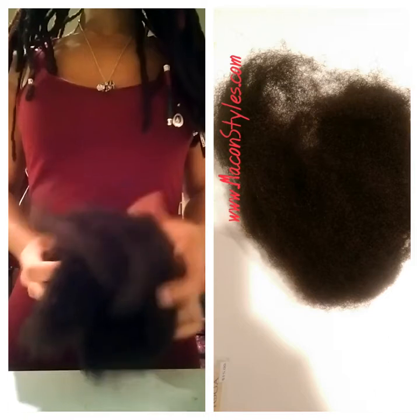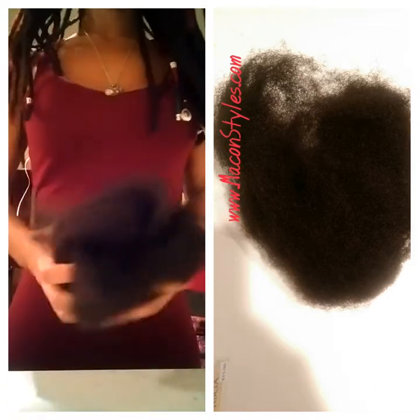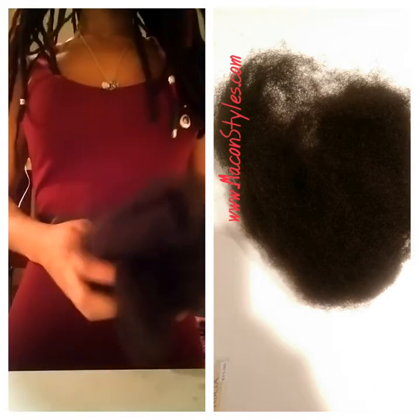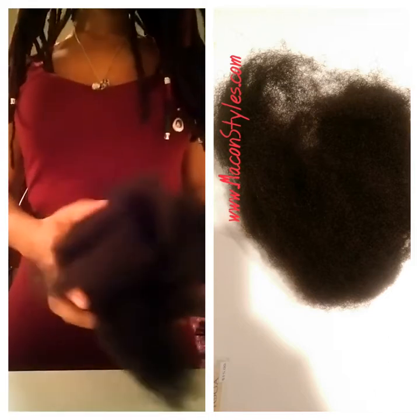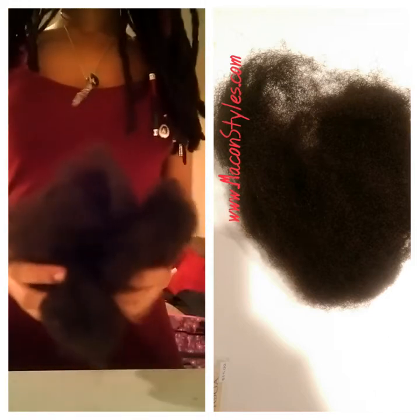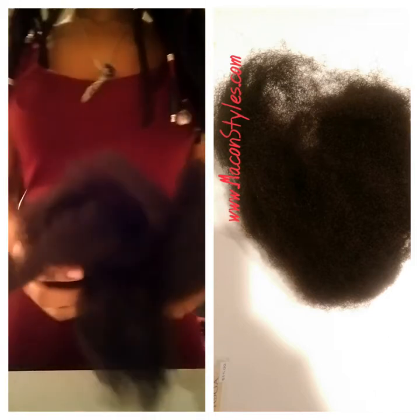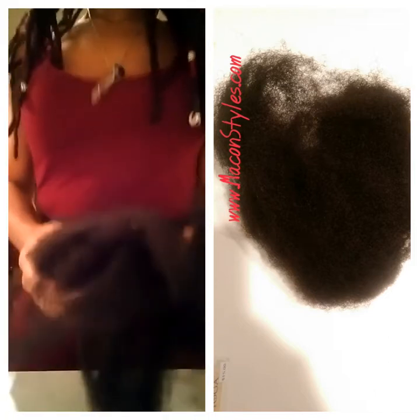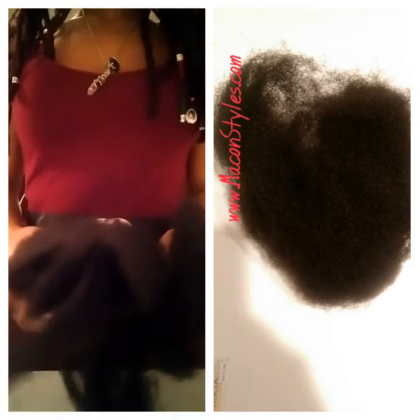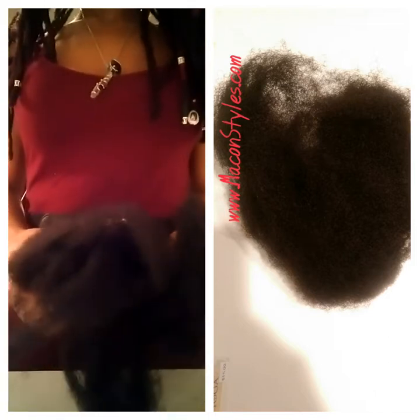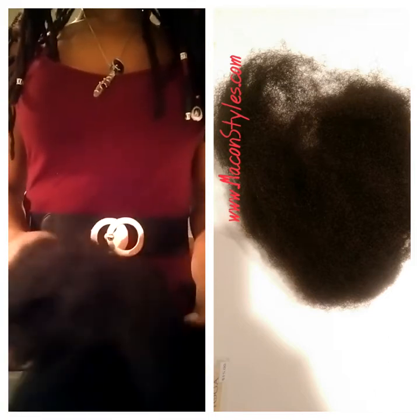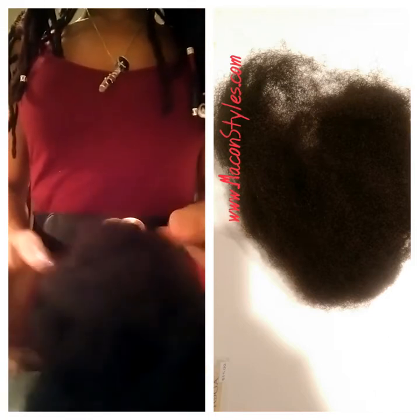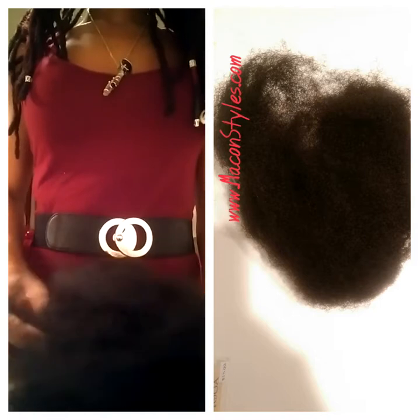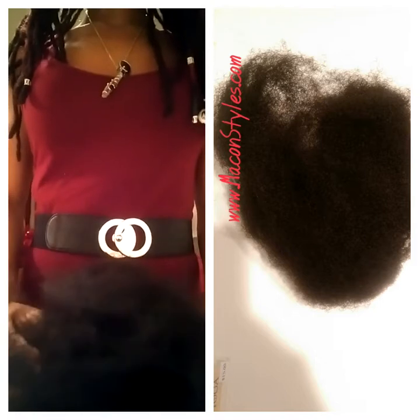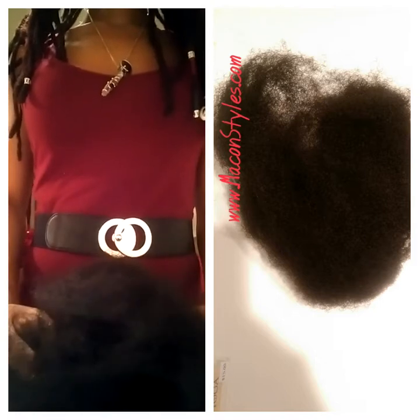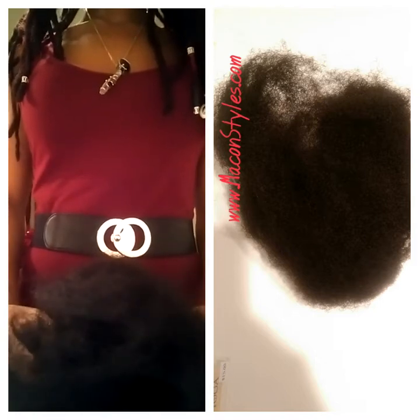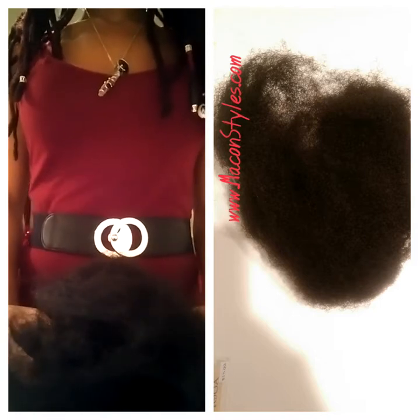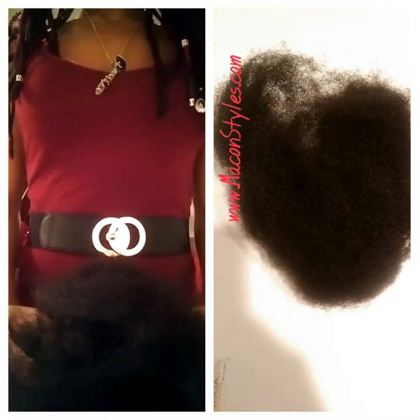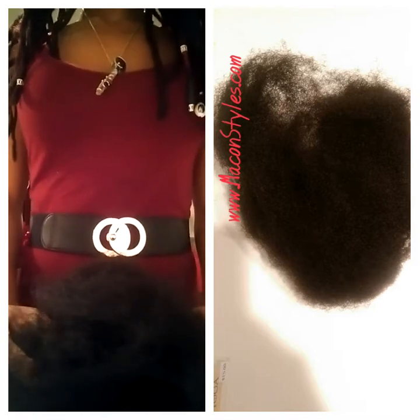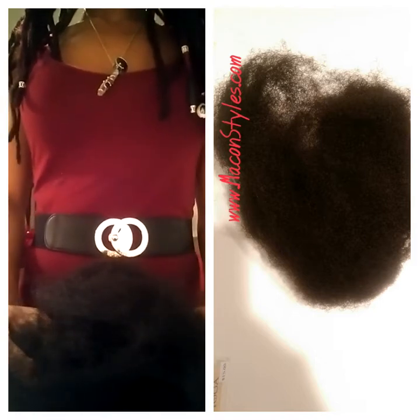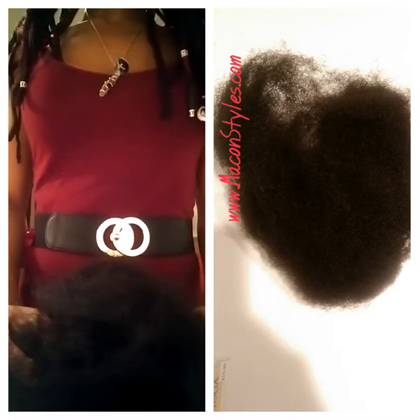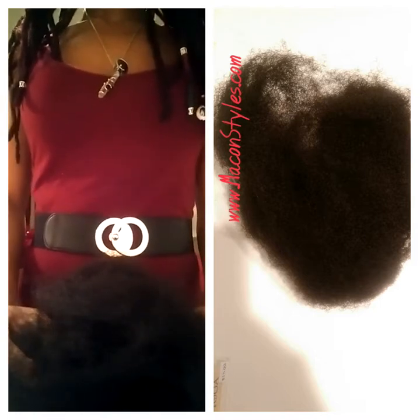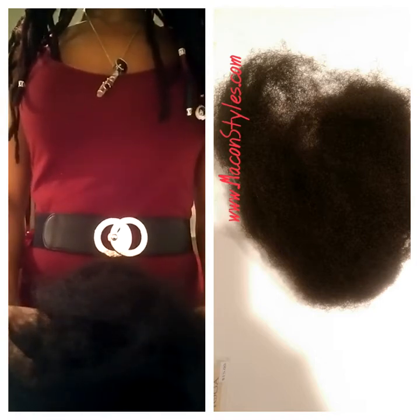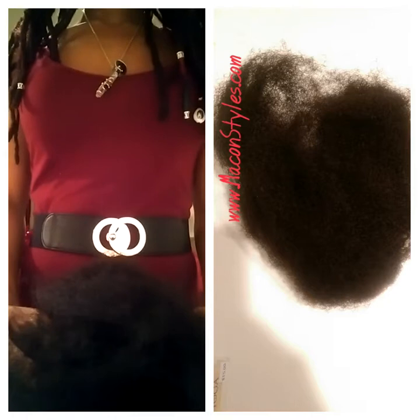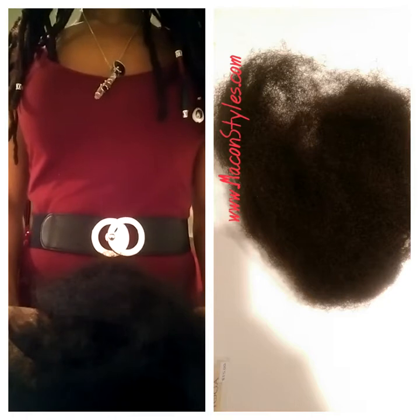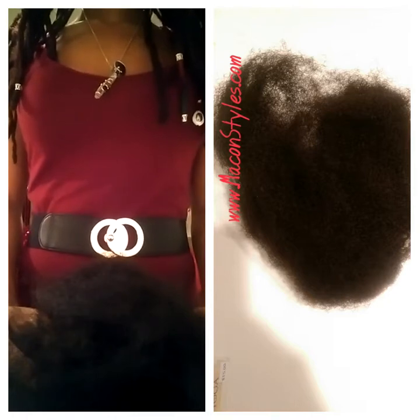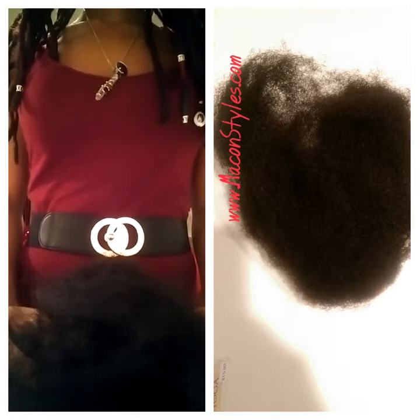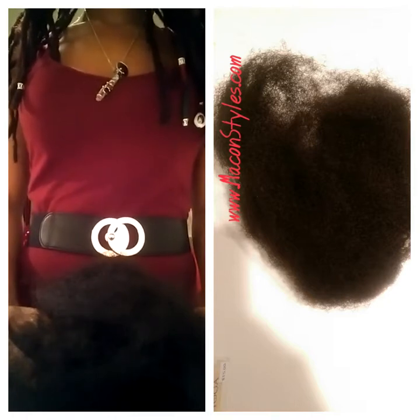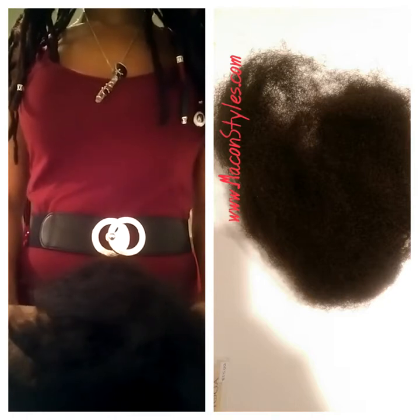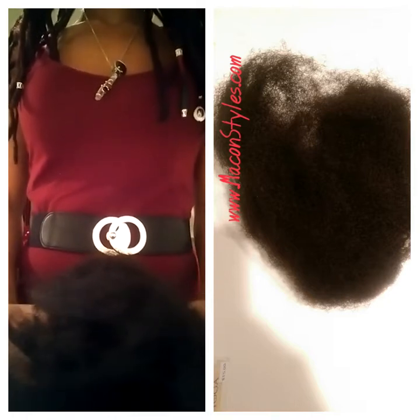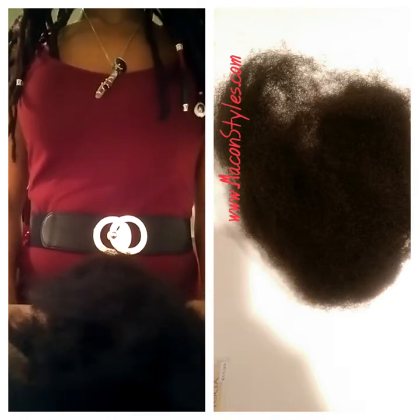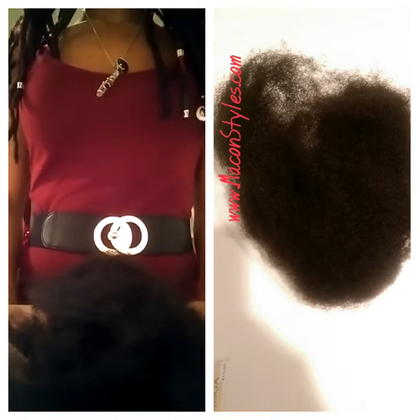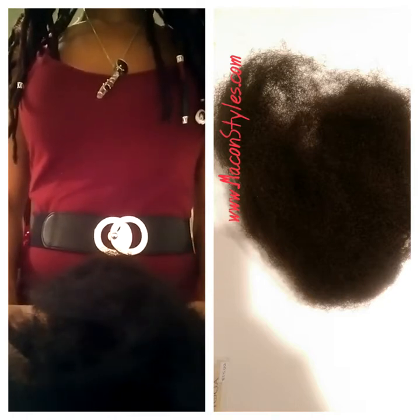Hello, this is Solaya Renee and I am doing a video today so that you can see how the Virgin Afro human kinky hair looks for lock extensions.